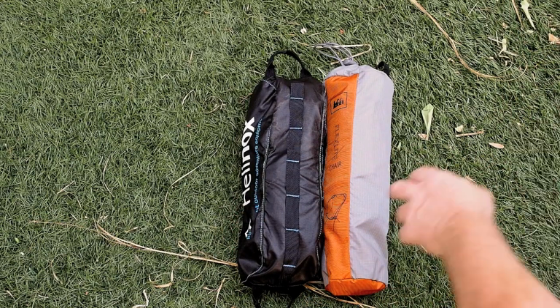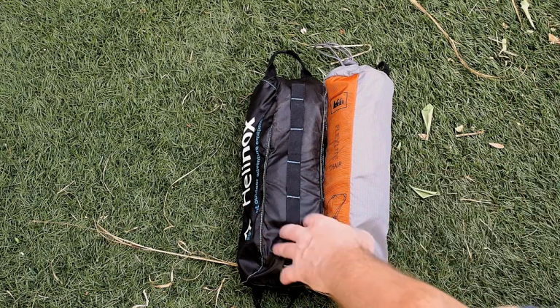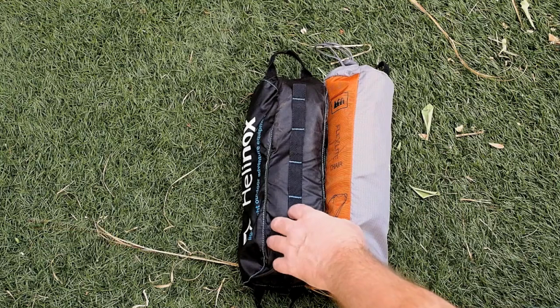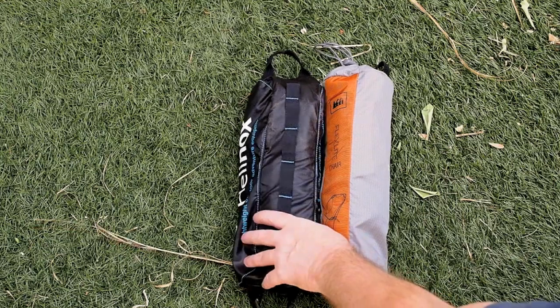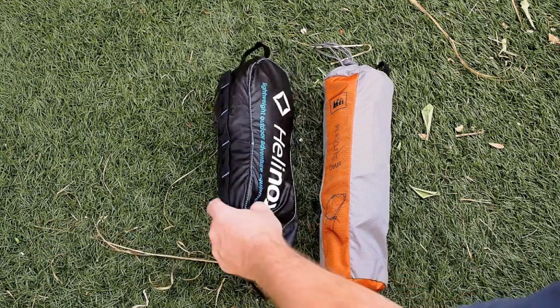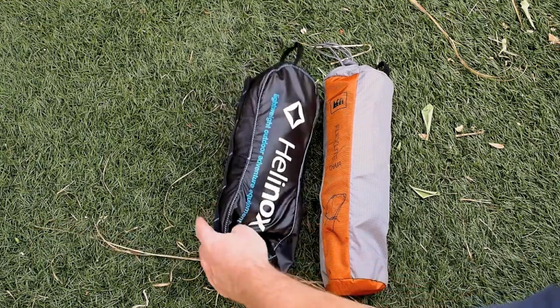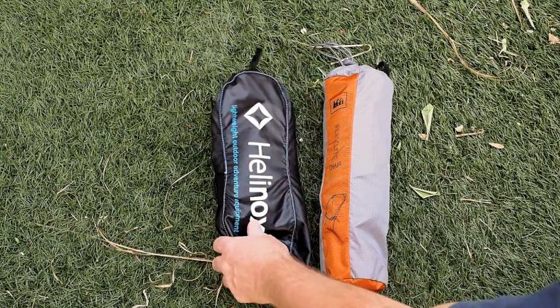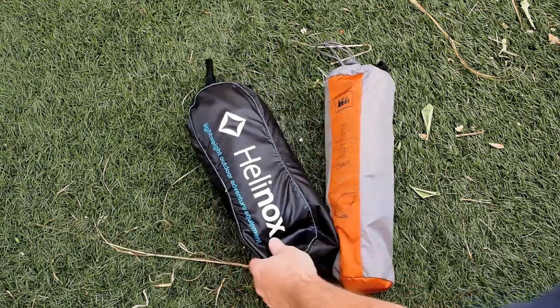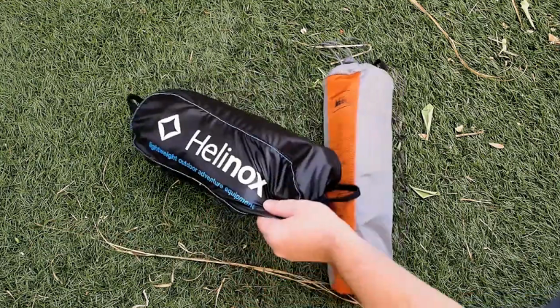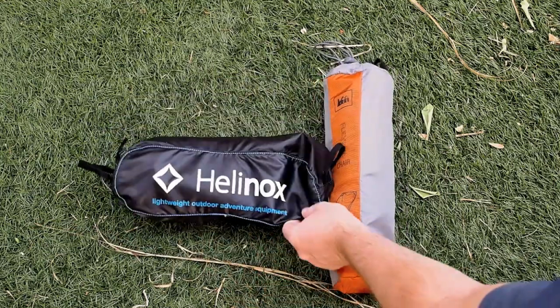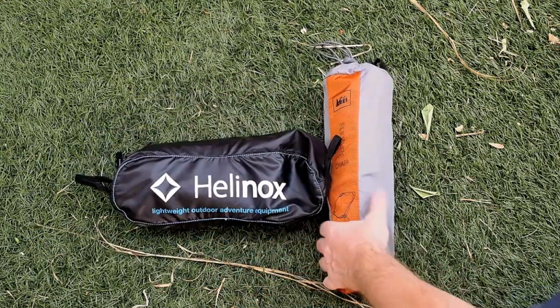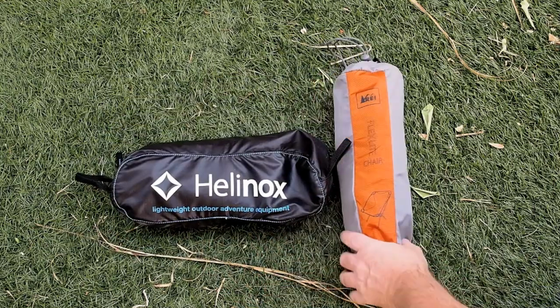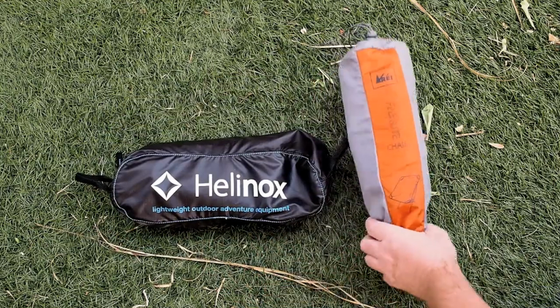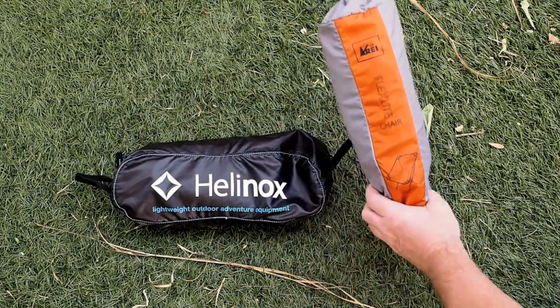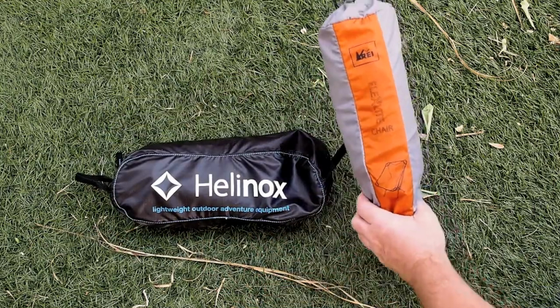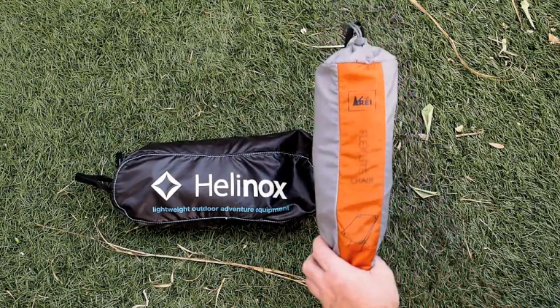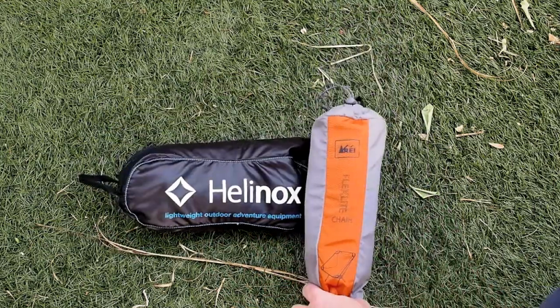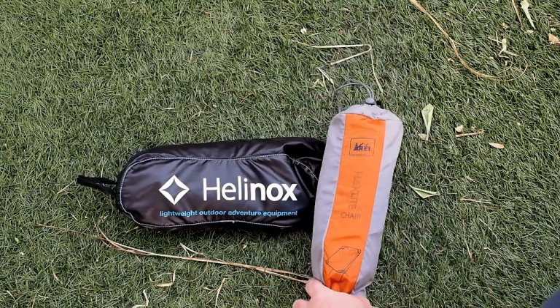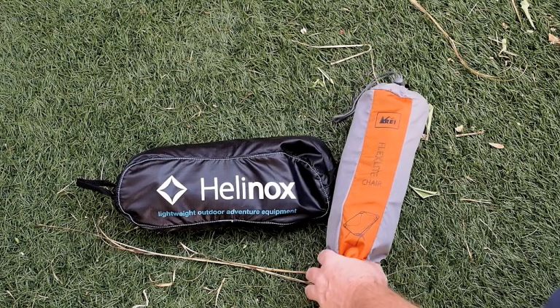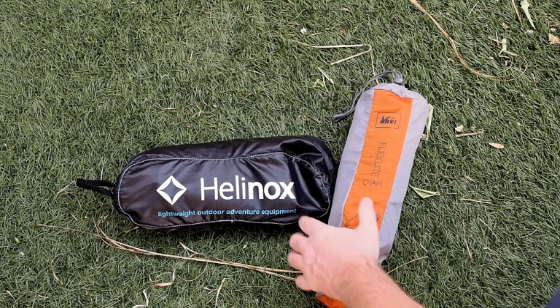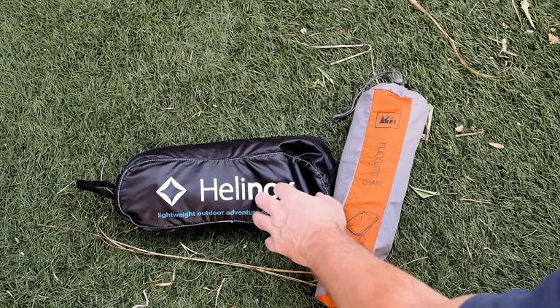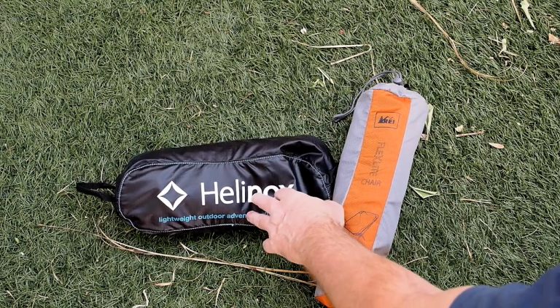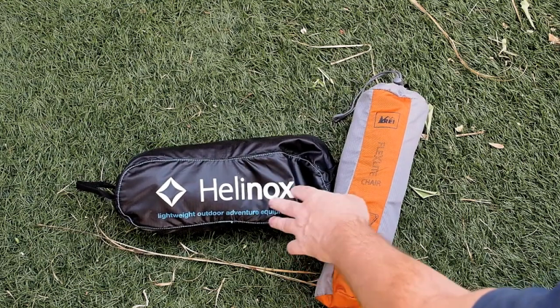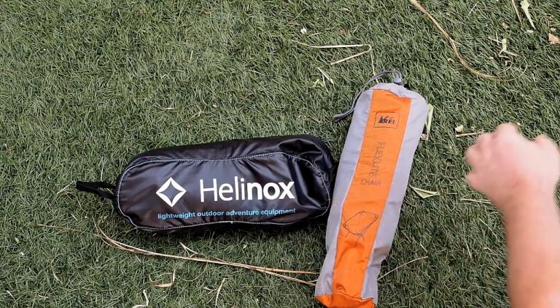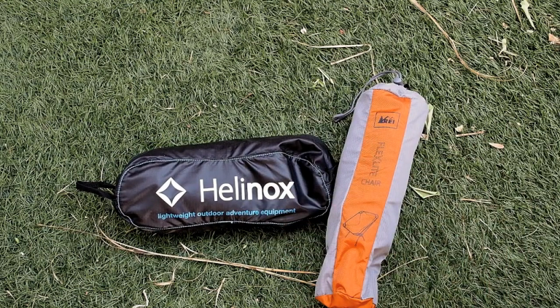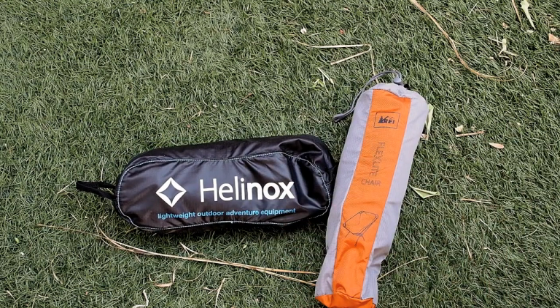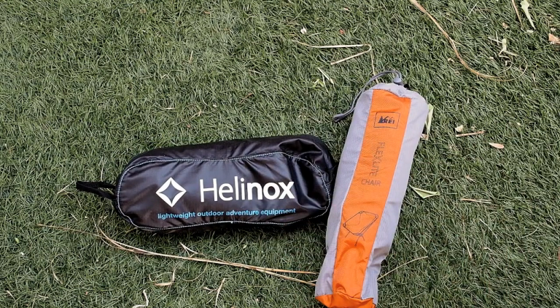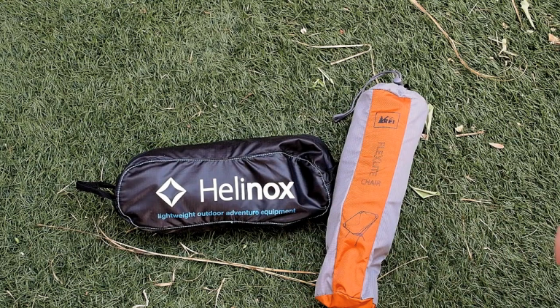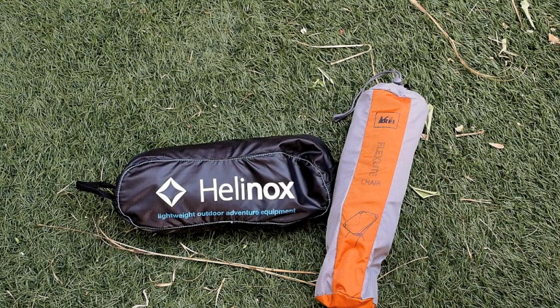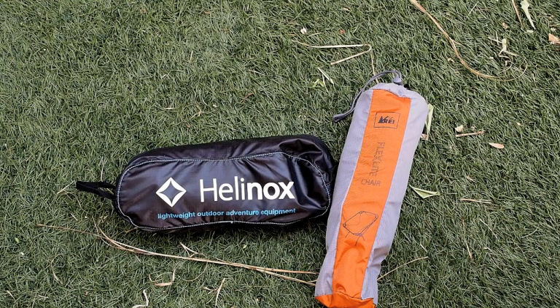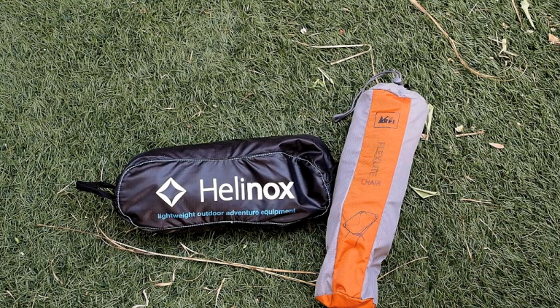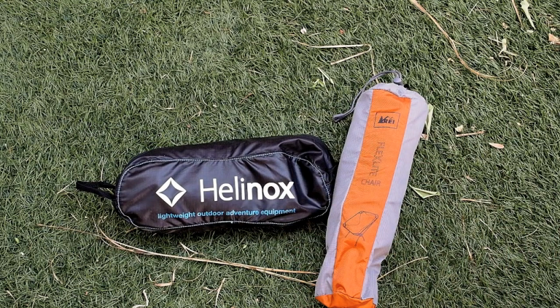So I think the Helinox over the REI FlexLite. I just feel that this is a better chair overall for the extra $20 that I believe it runs. Thanks.